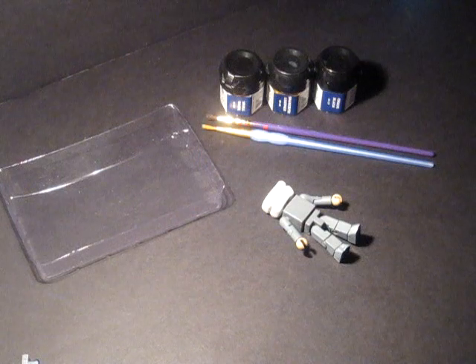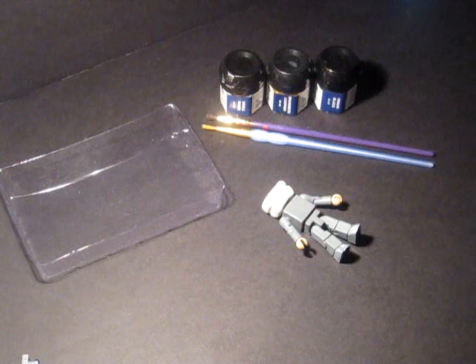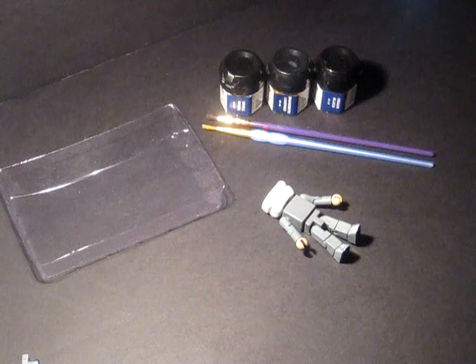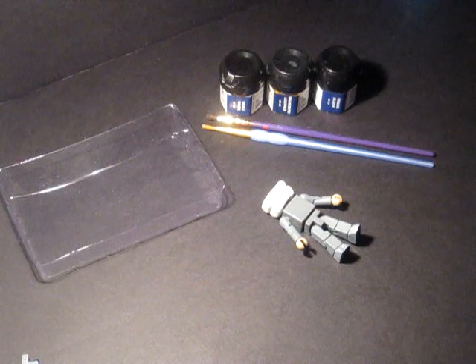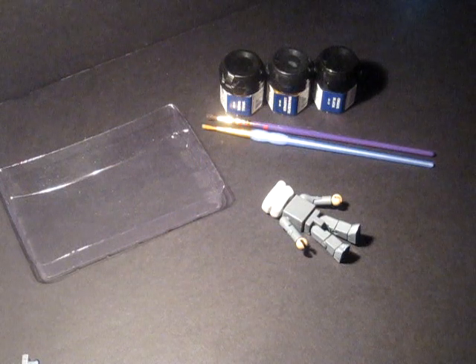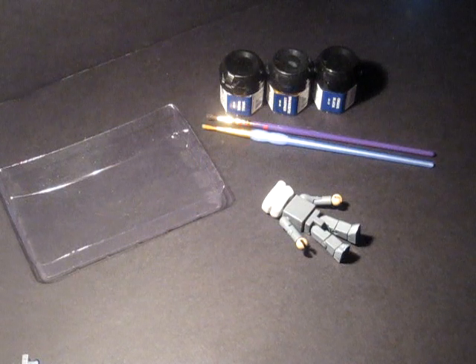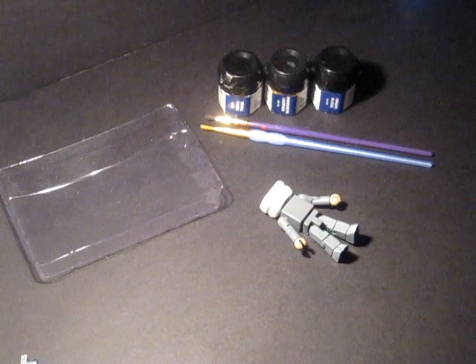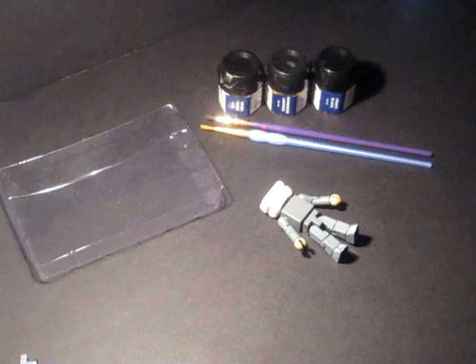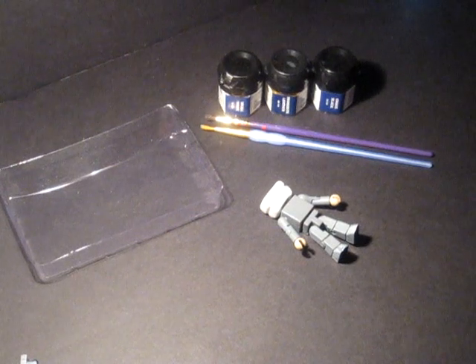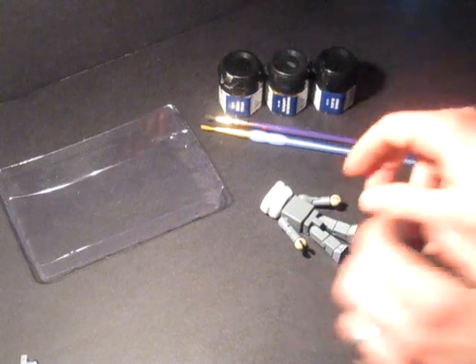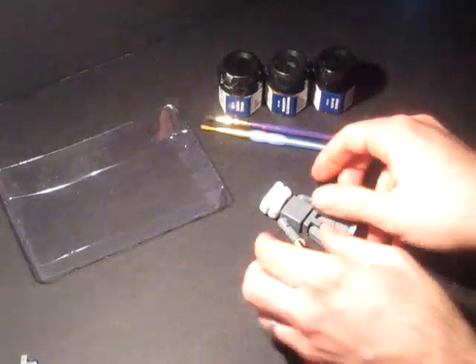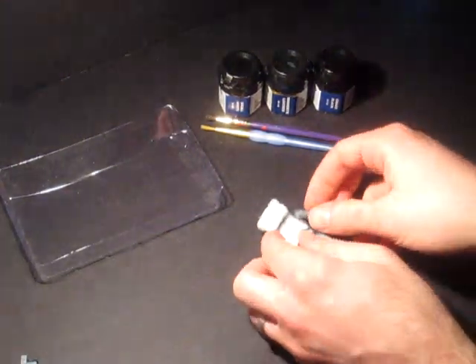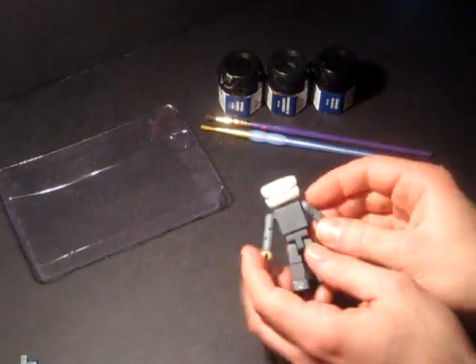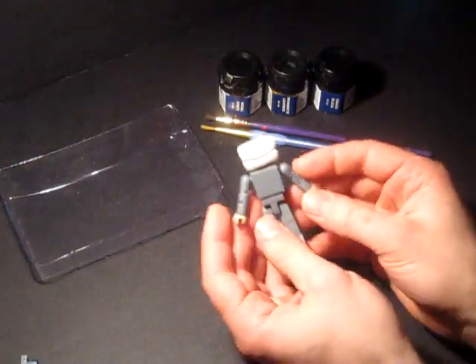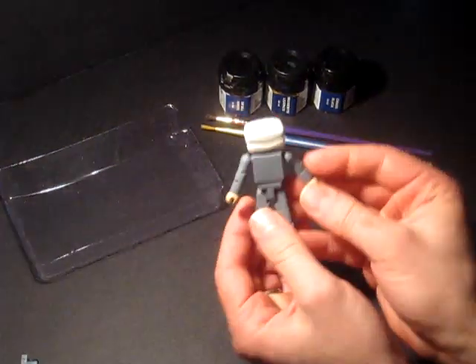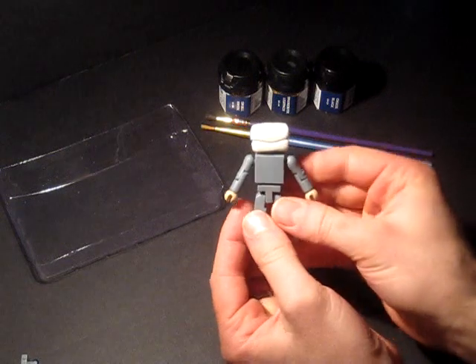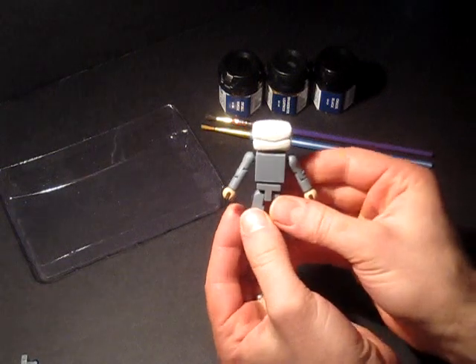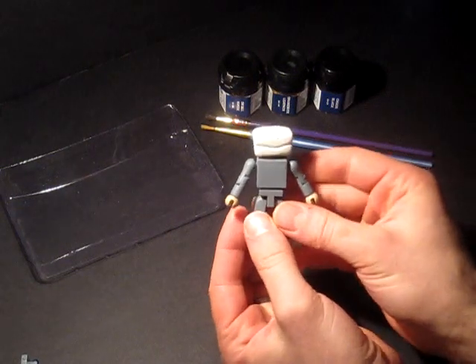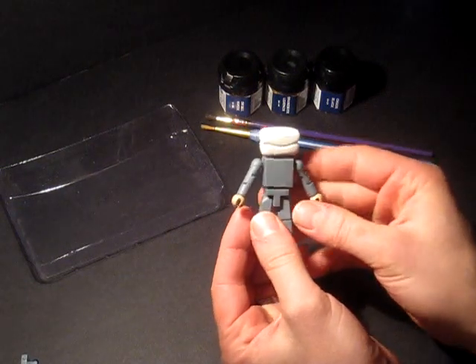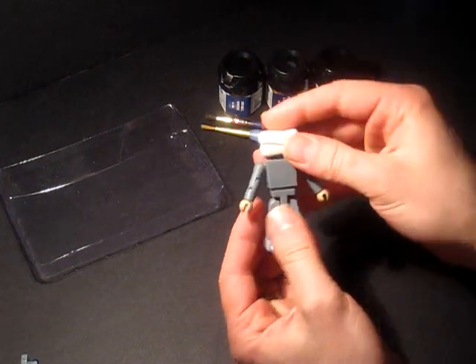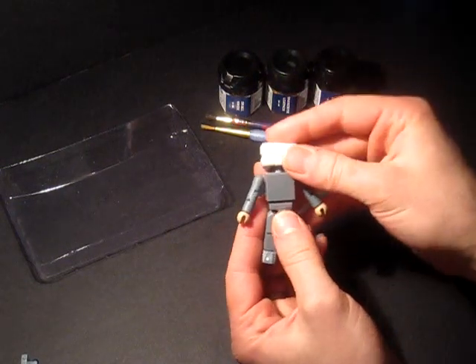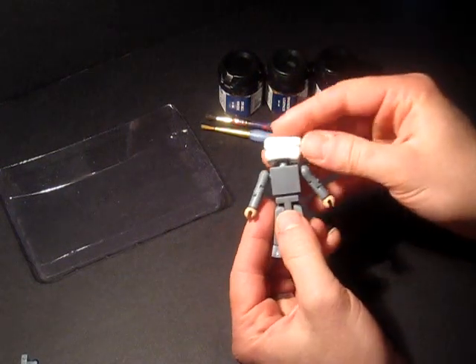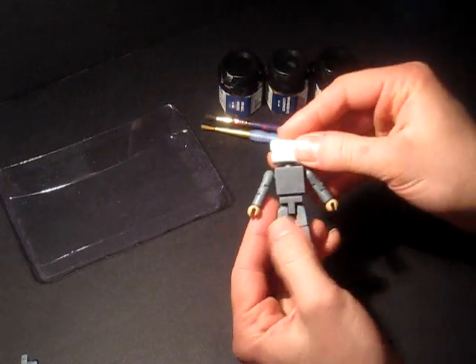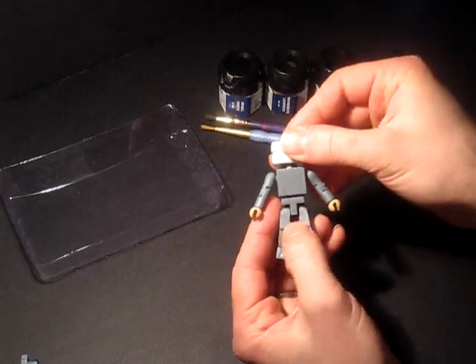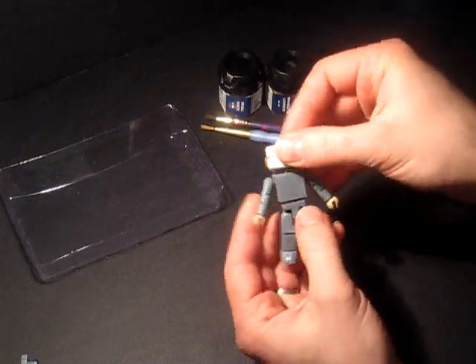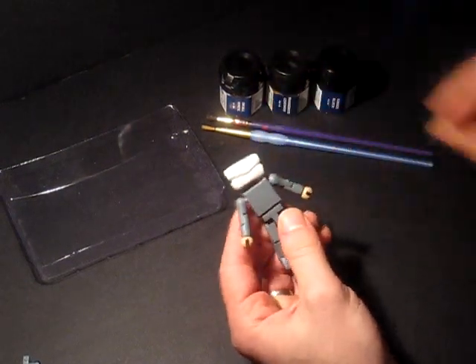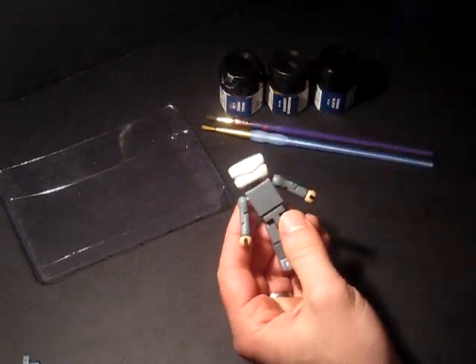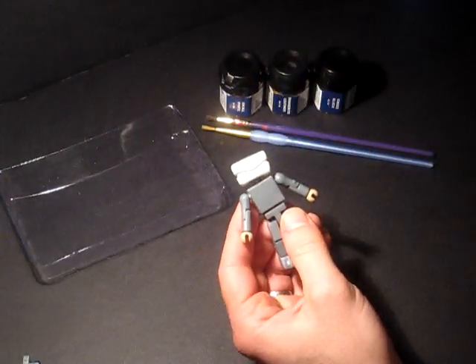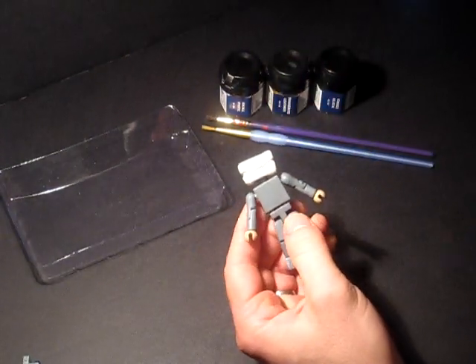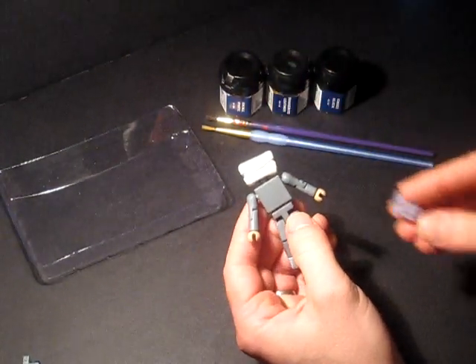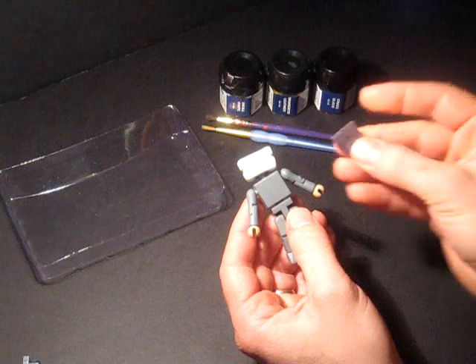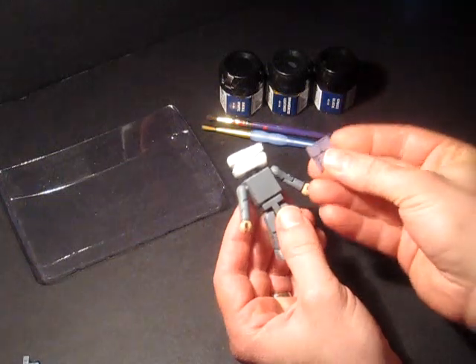Welcome to part three of our video series on creating a custom Mini-Mate. You probably recognize this guy — he's been sanded now and we're ready to put his stickers on.